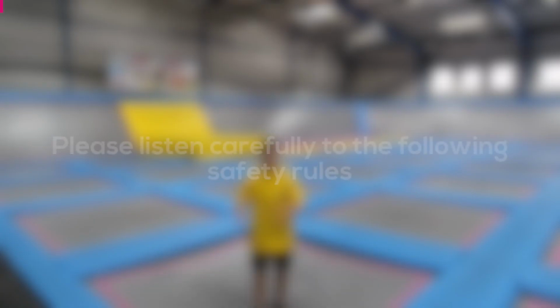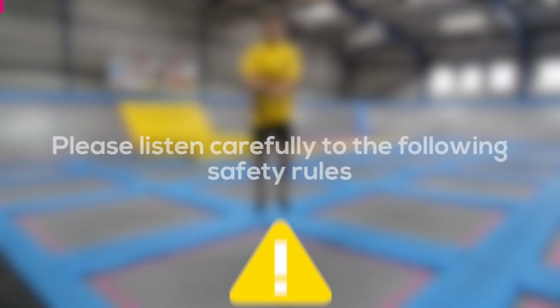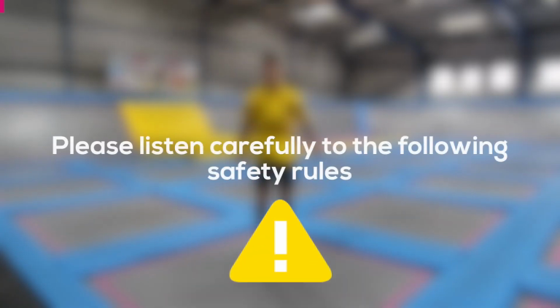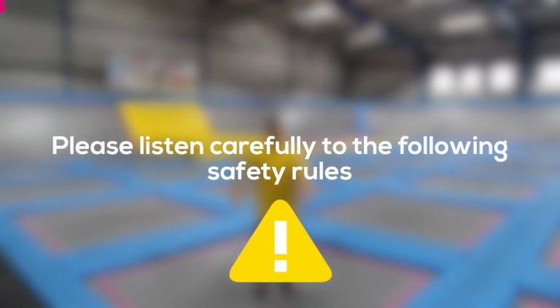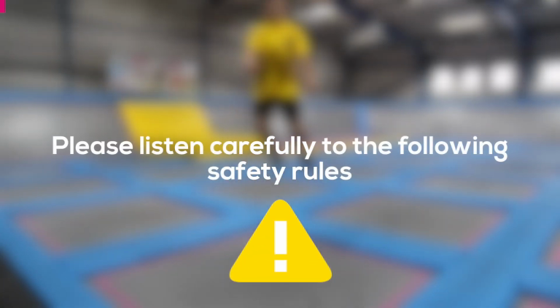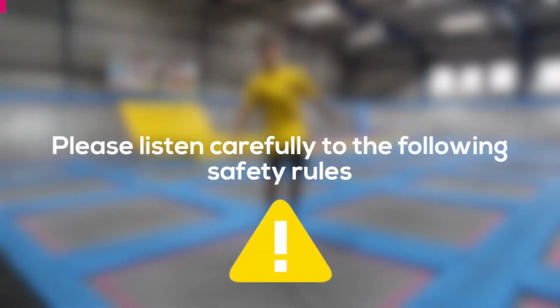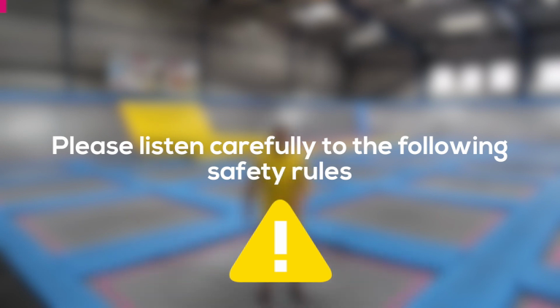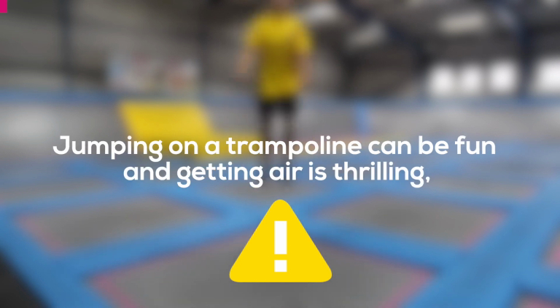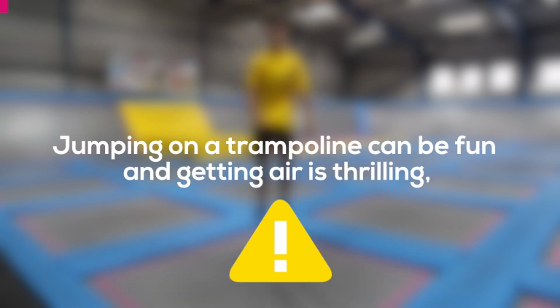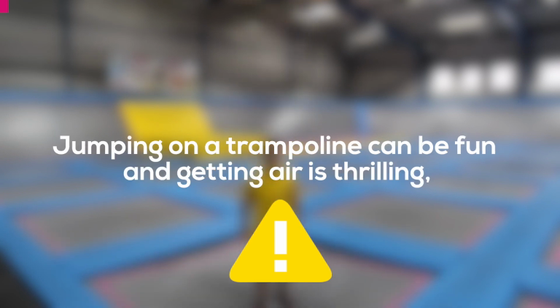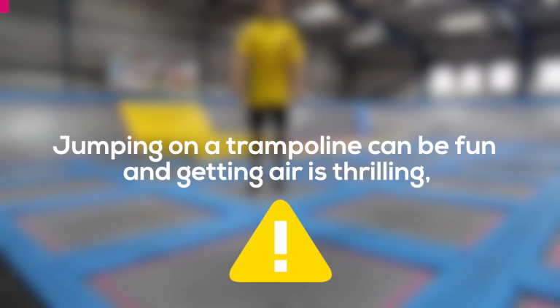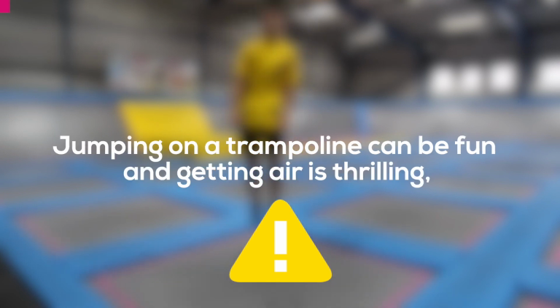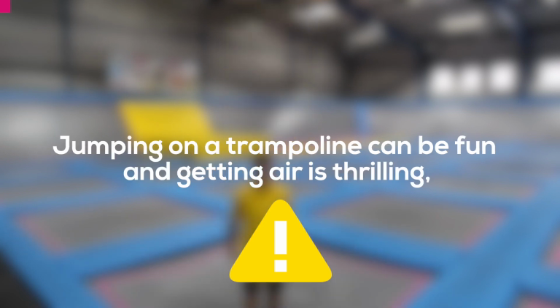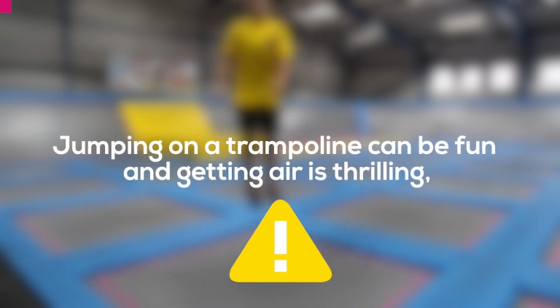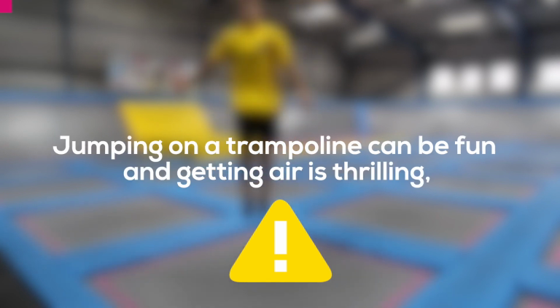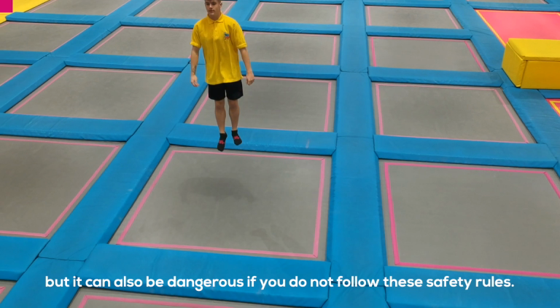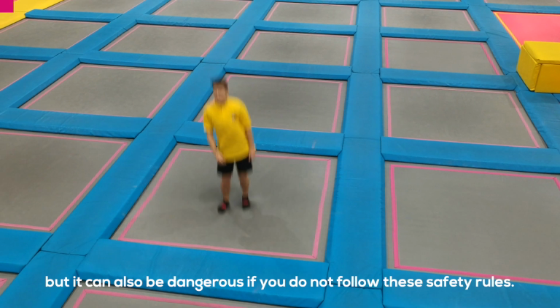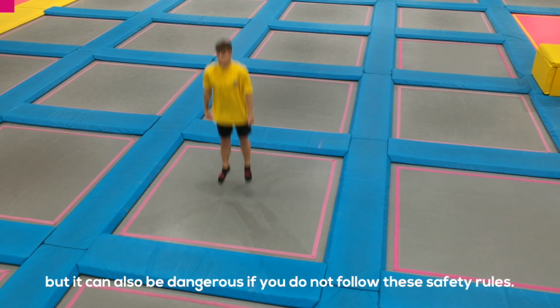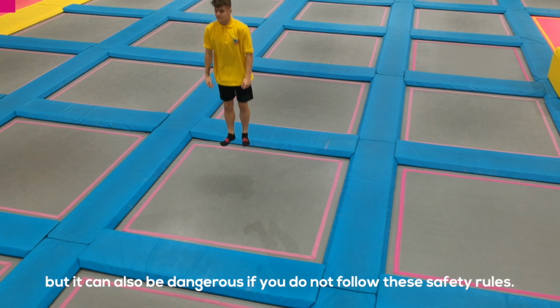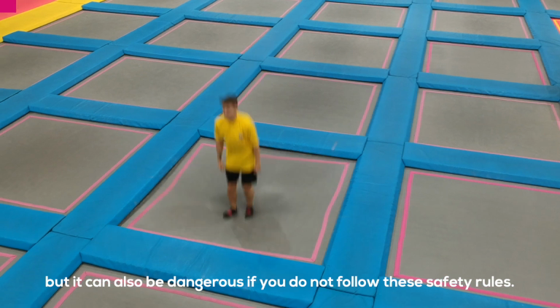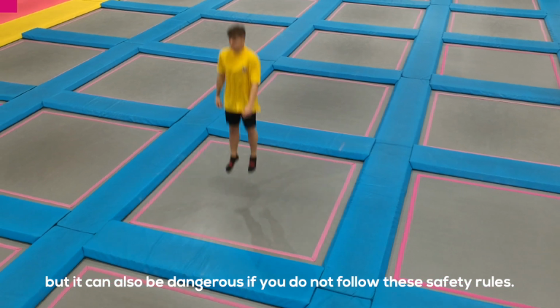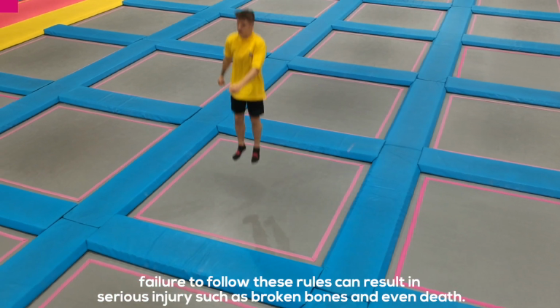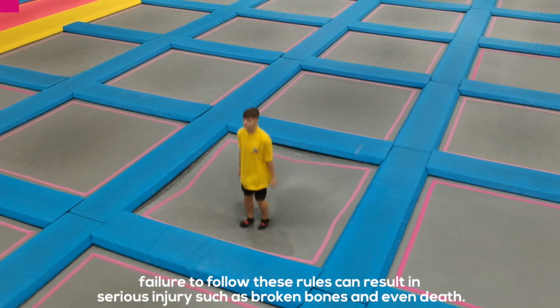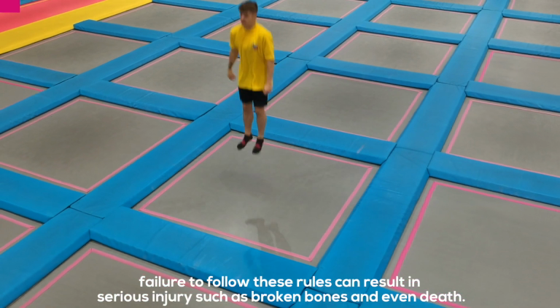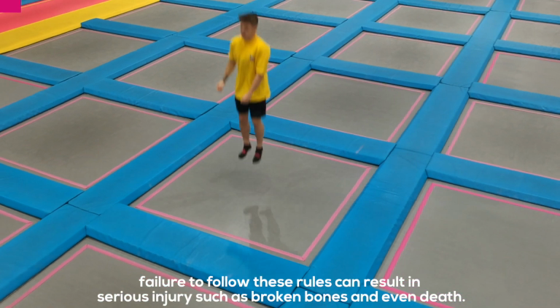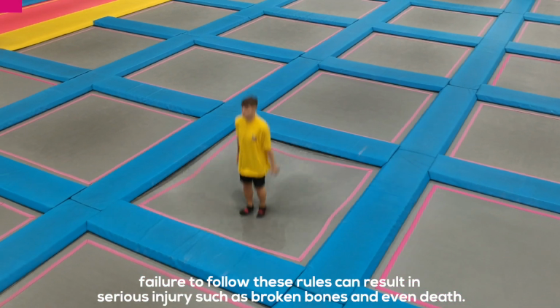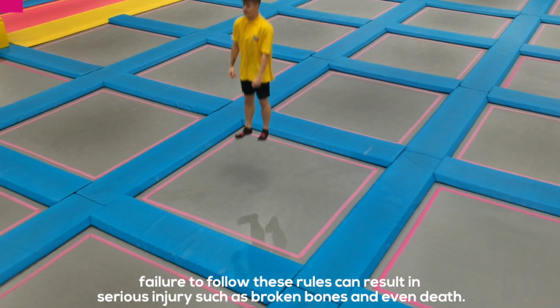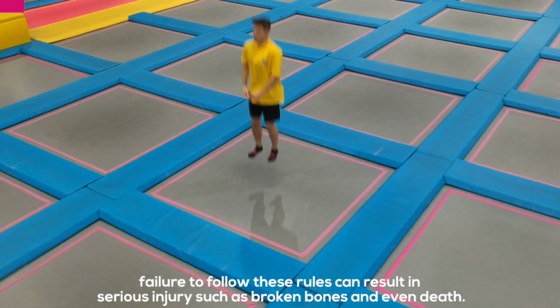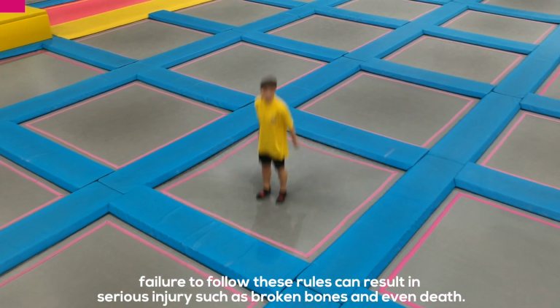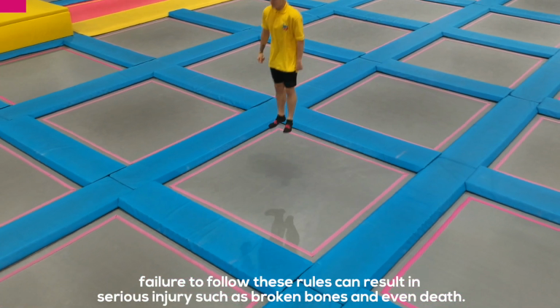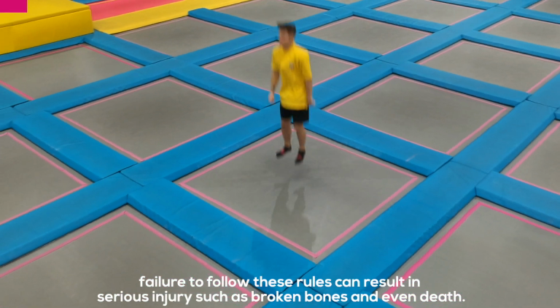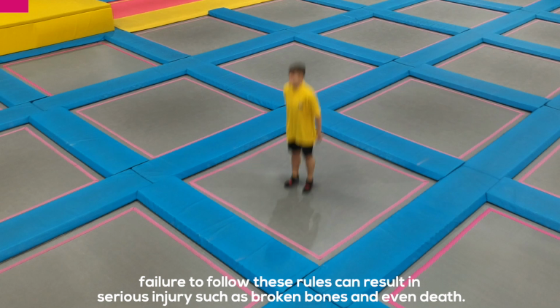Please listen carefully to the following safety rules. Jumping on a trampoline can be fun and getting air is thrilling, but it can also be dangerous if you do not follow these safety rules. Failure to follow these rules can result in serious injury such as broken bones and even death.